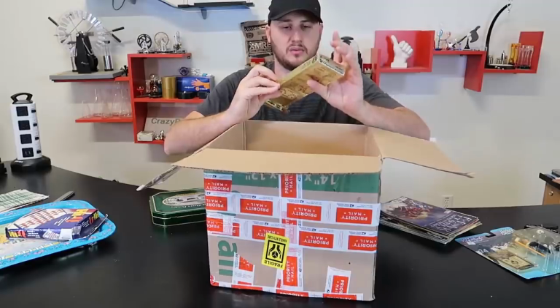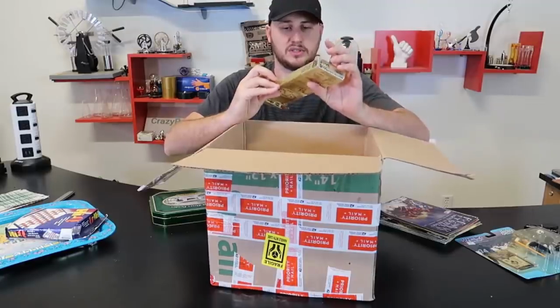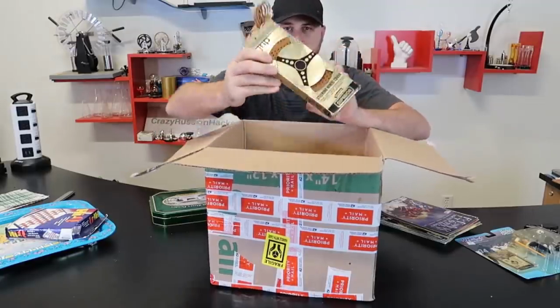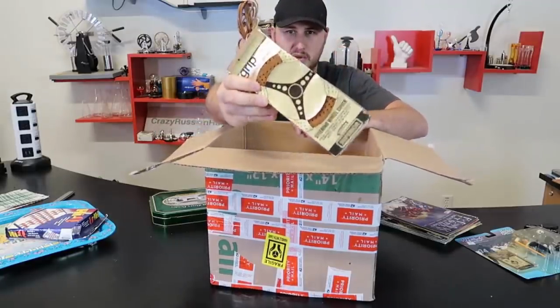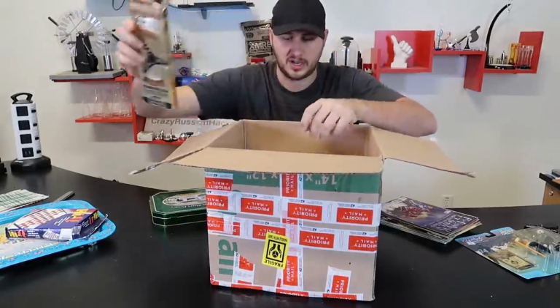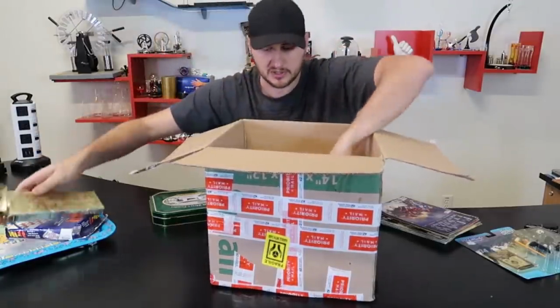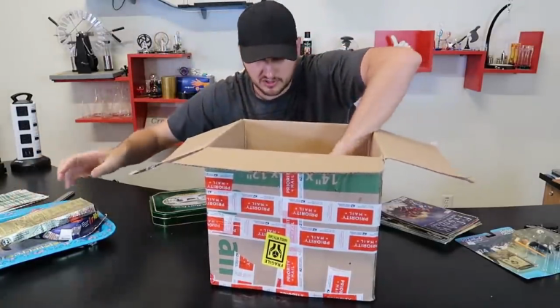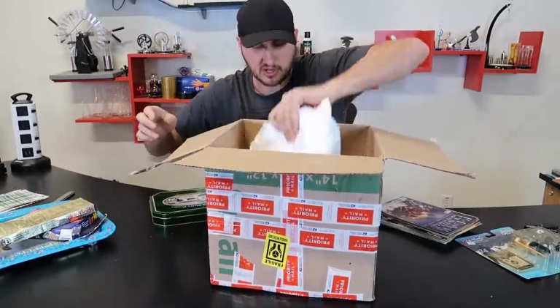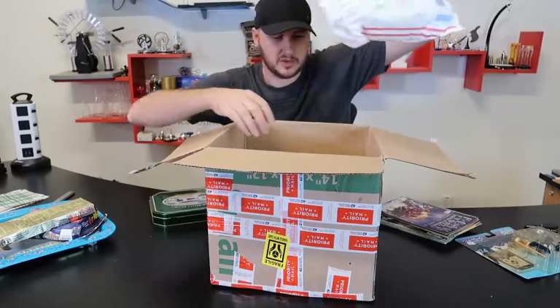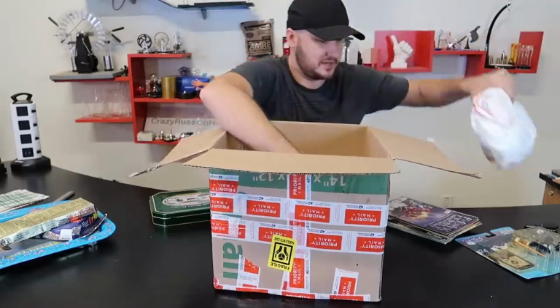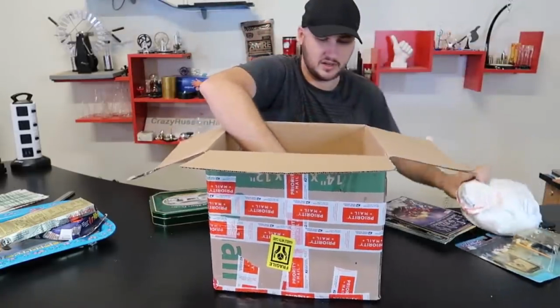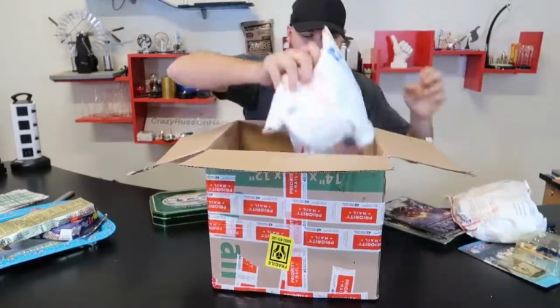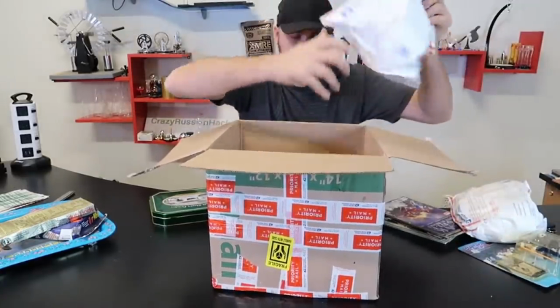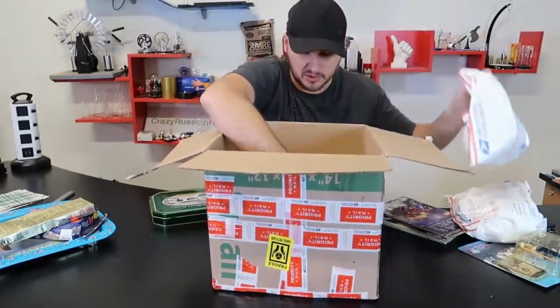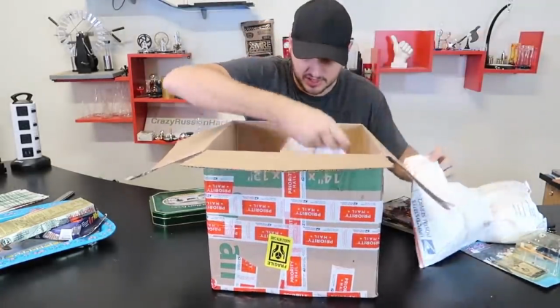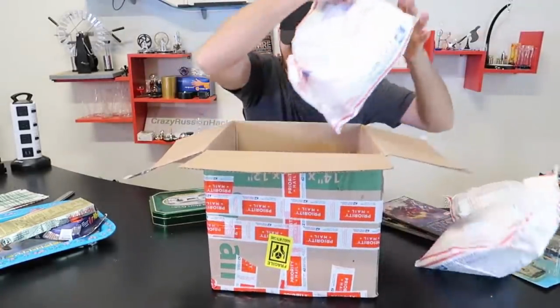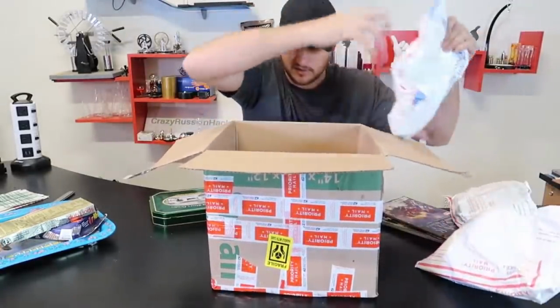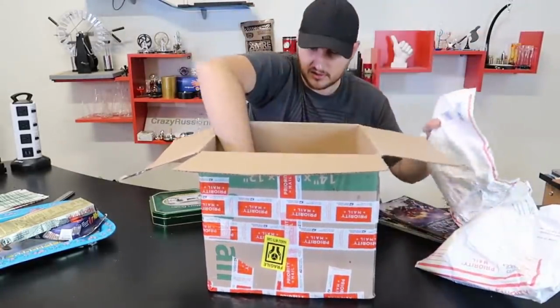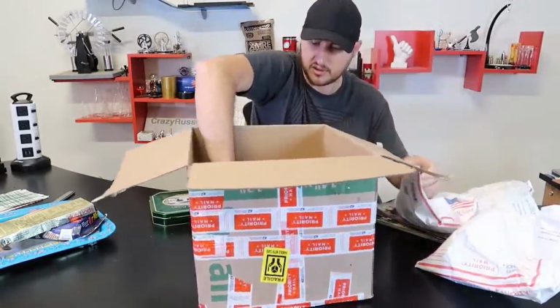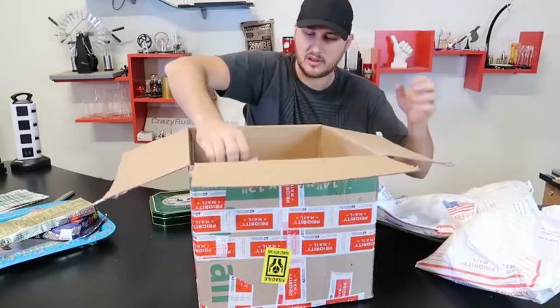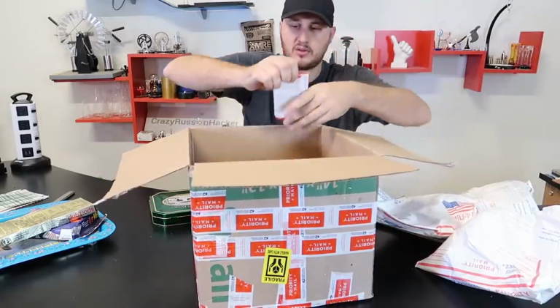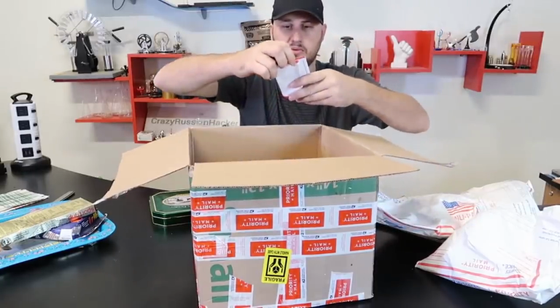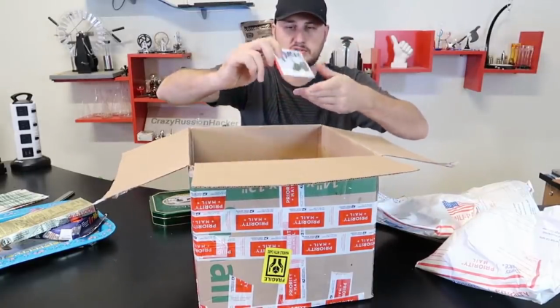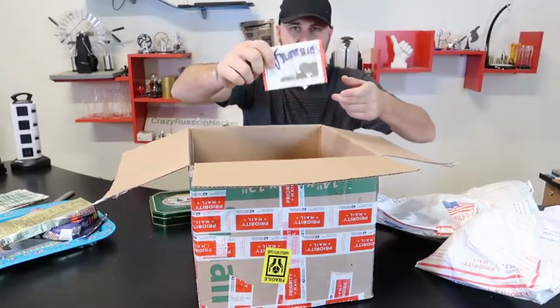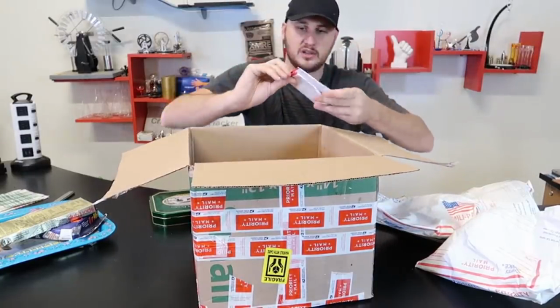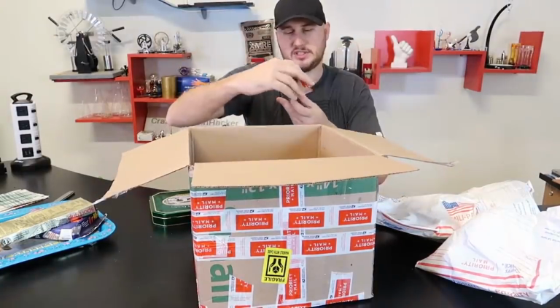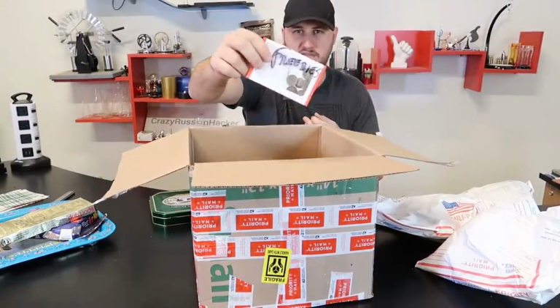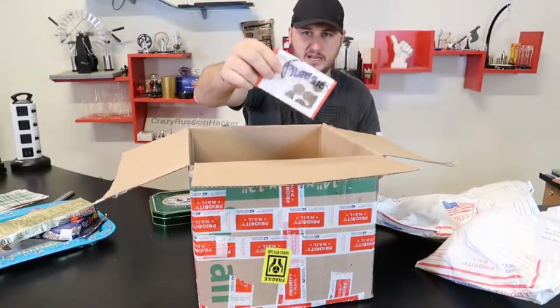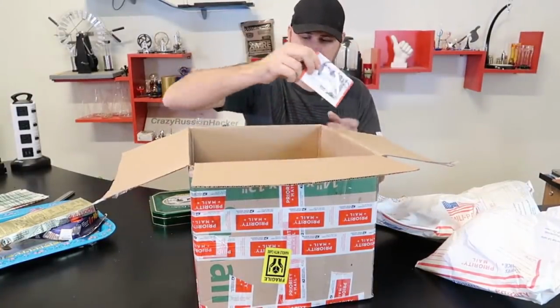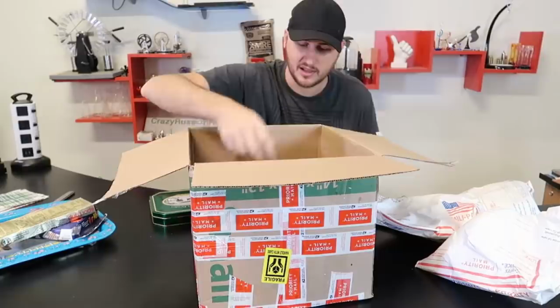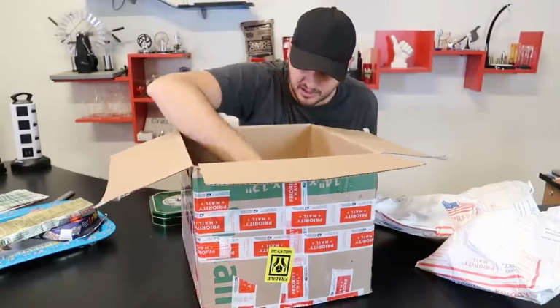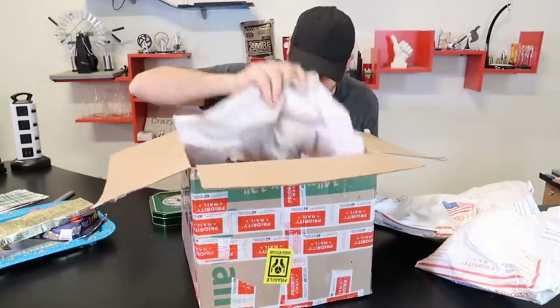What is this? Looks like a wheel cover. And we have here bags full of stuff. Oh, a bunch of coins. This is three bites. That's awesome.